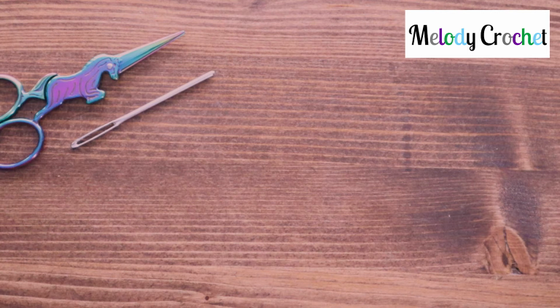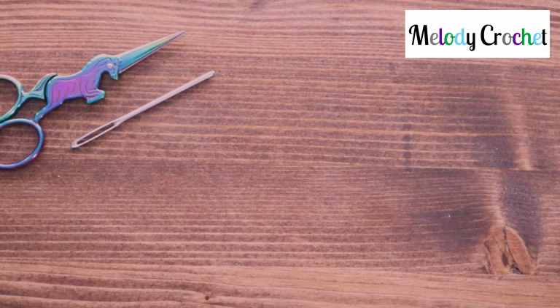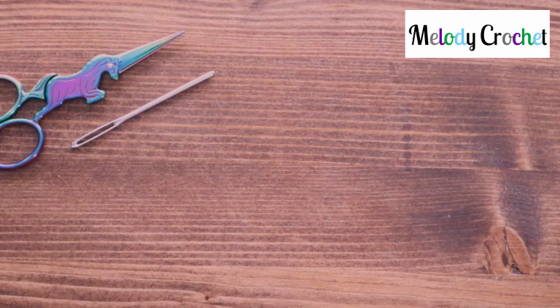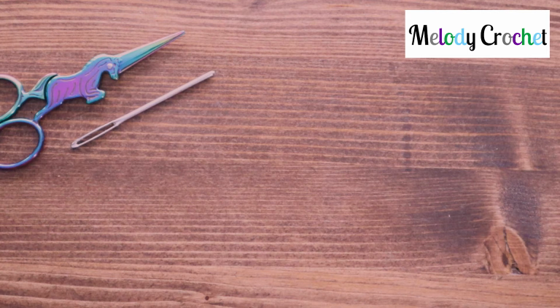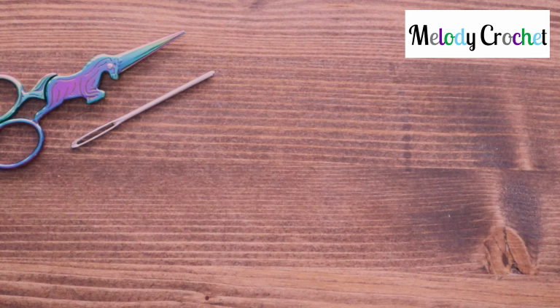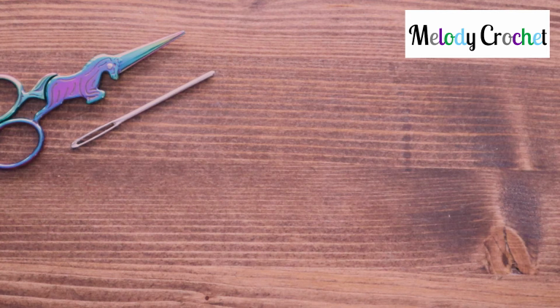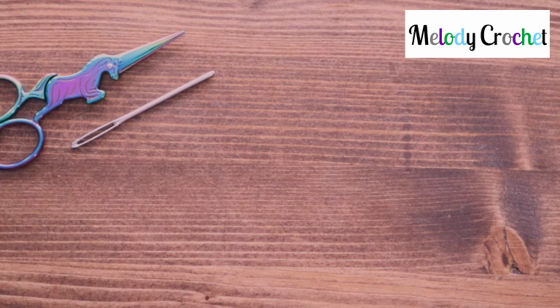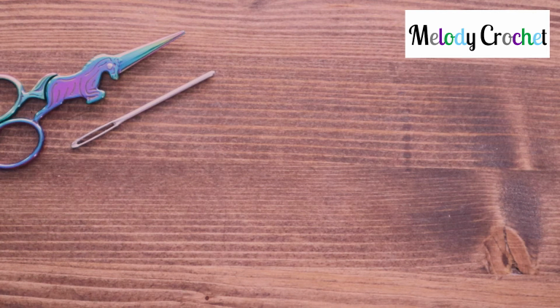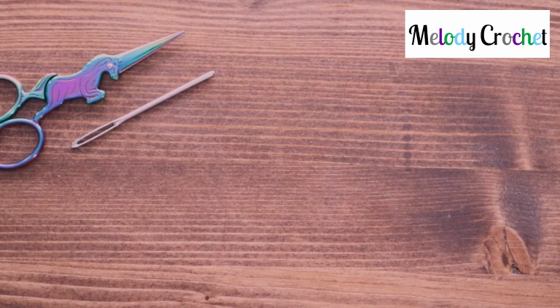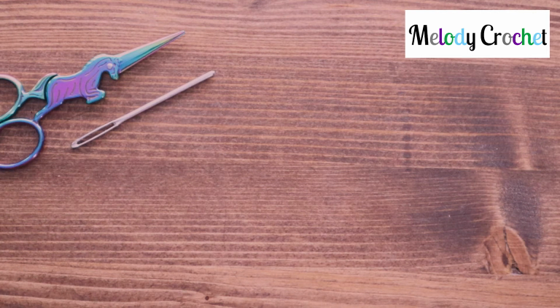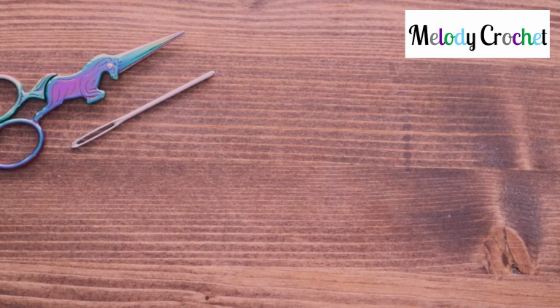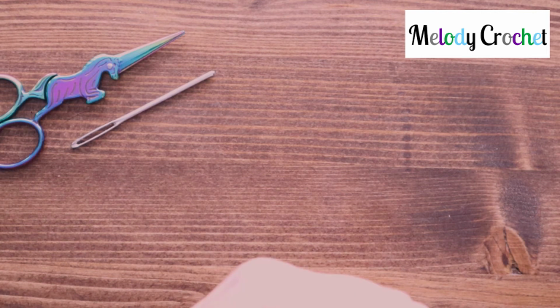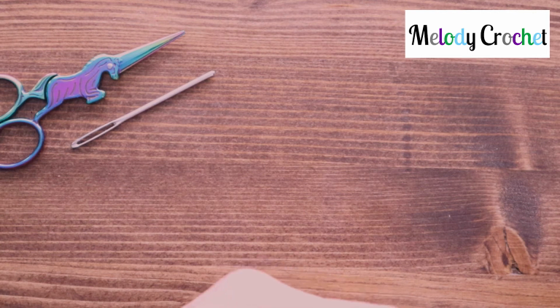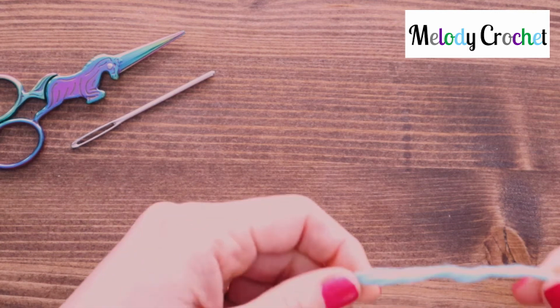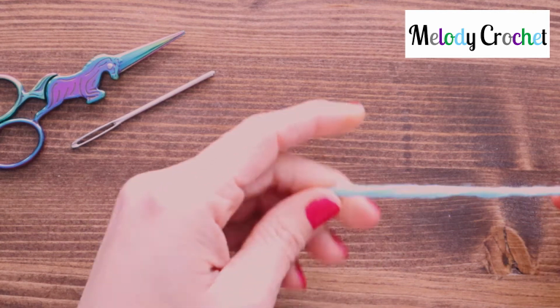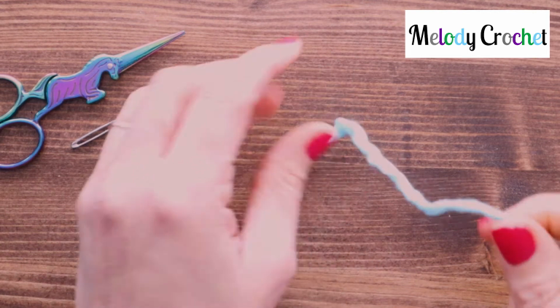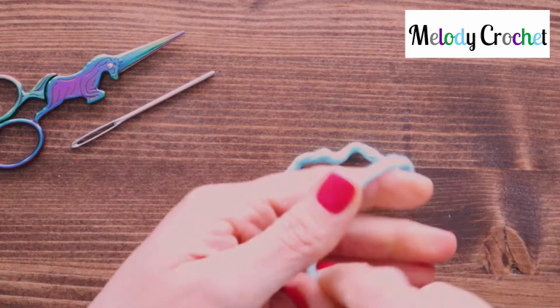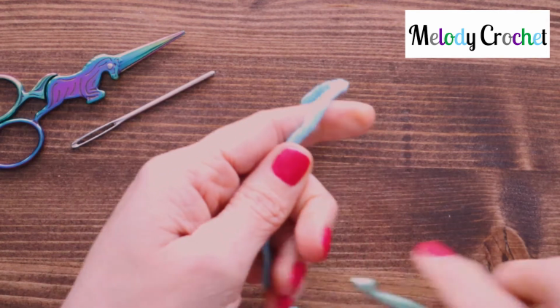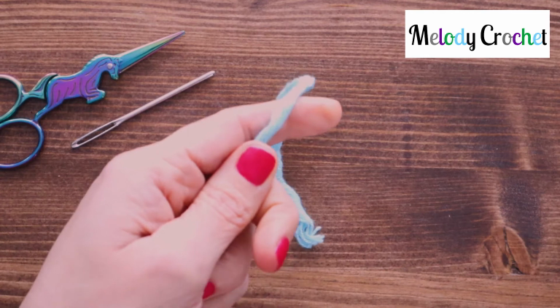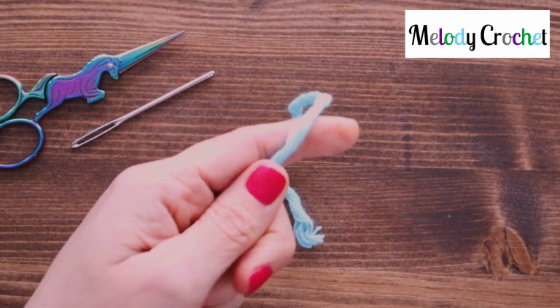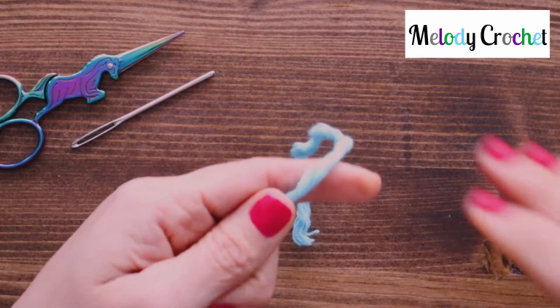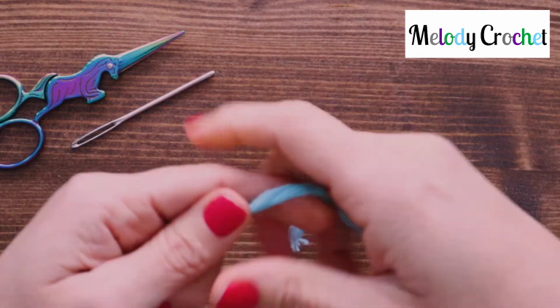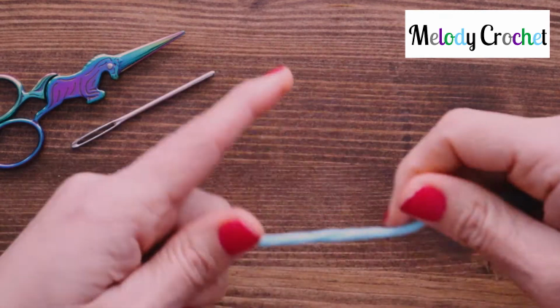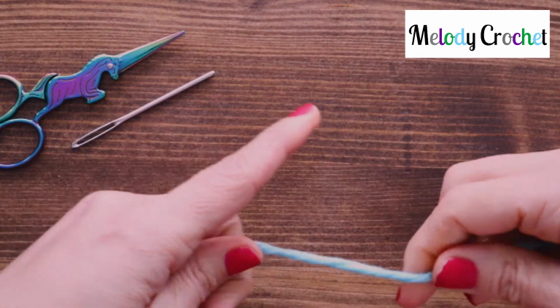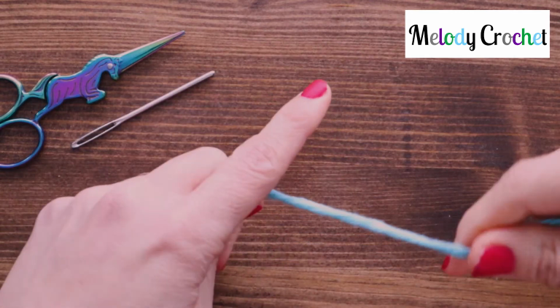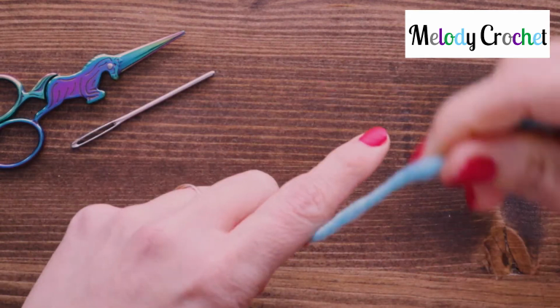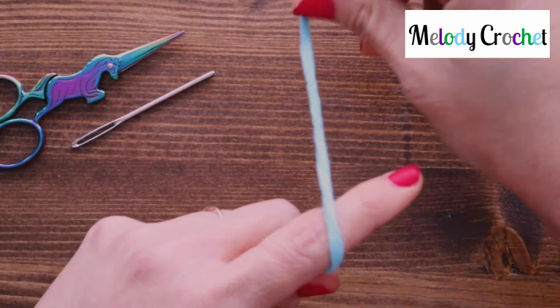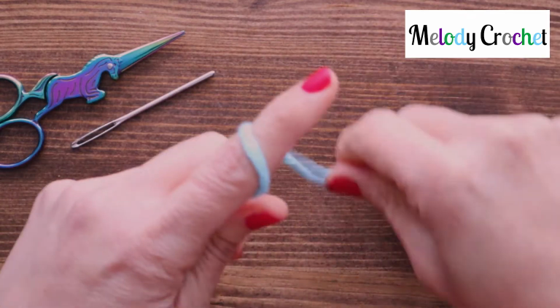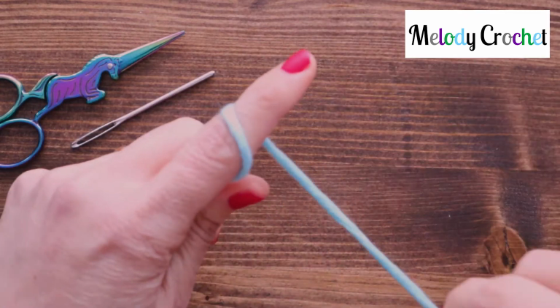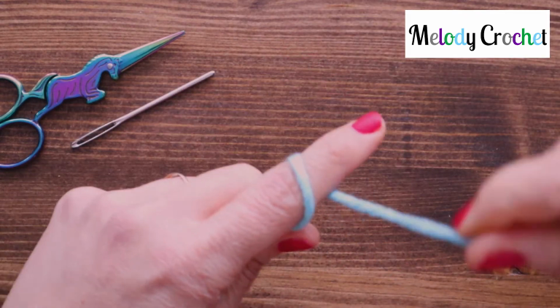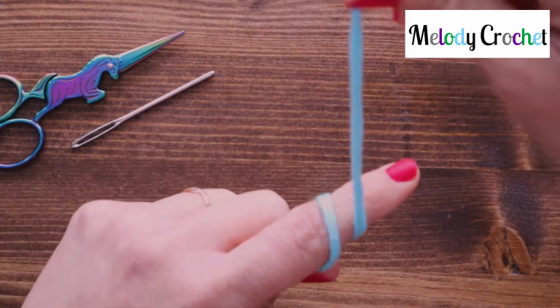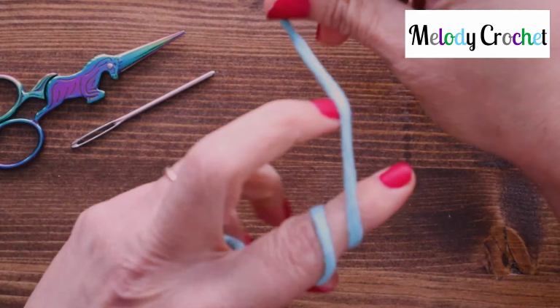Hello and welcome! Today we are going to be doing a chain, starting with your slipknot or your magic circle. I'm going to go with a slipknot.